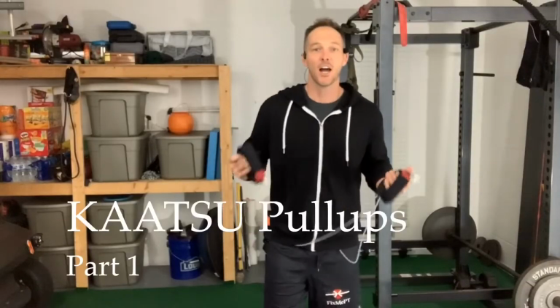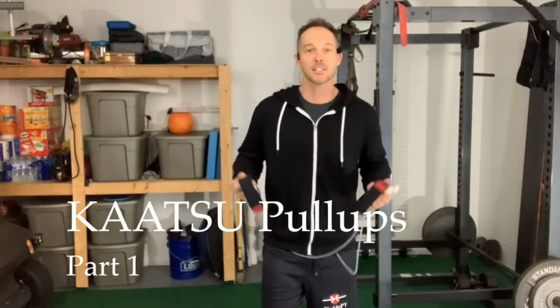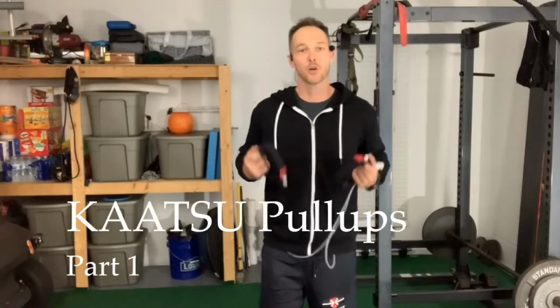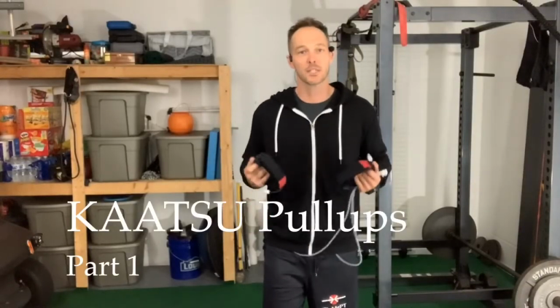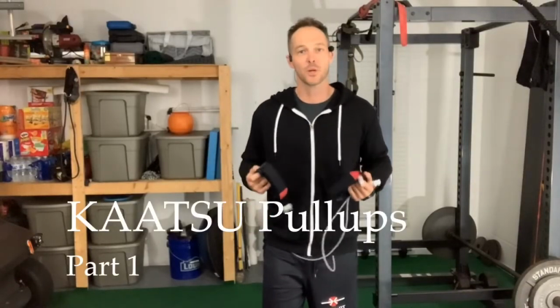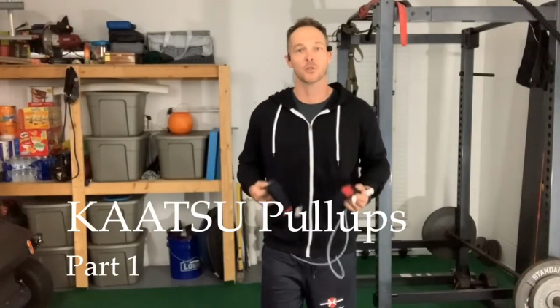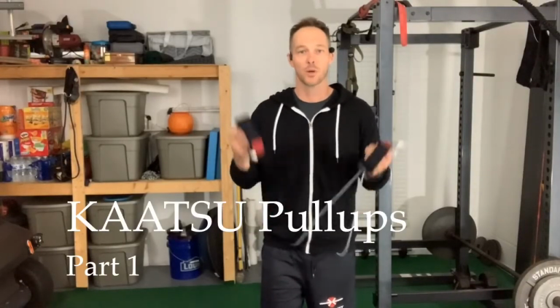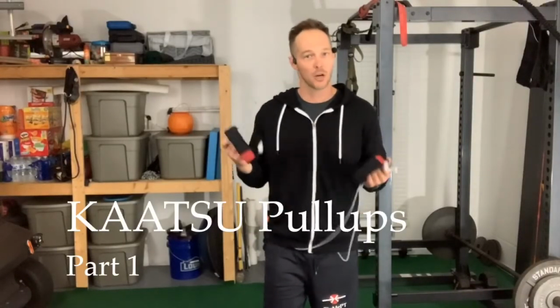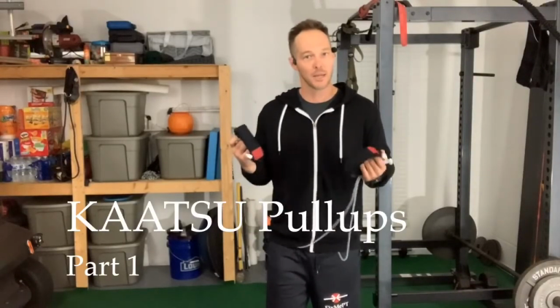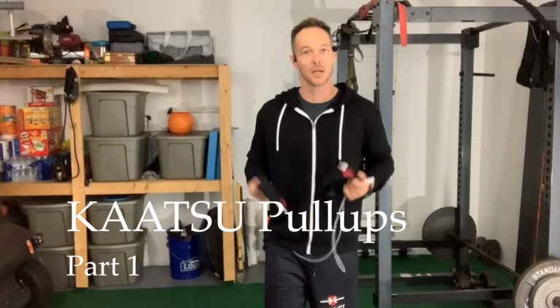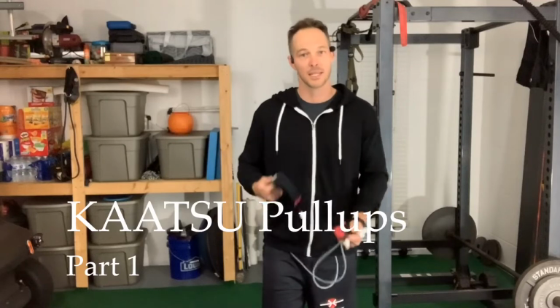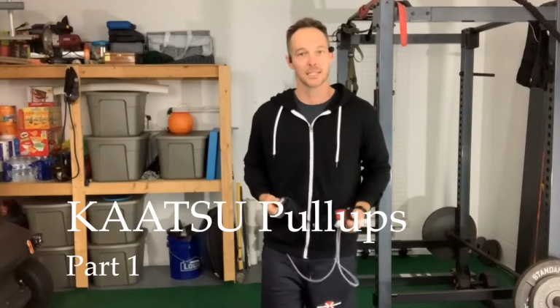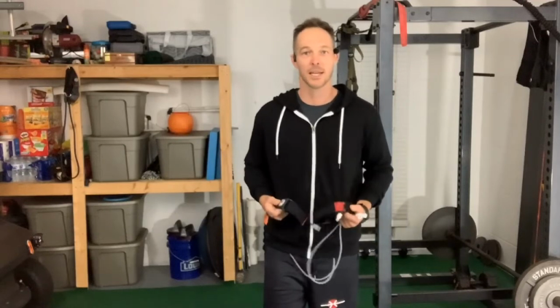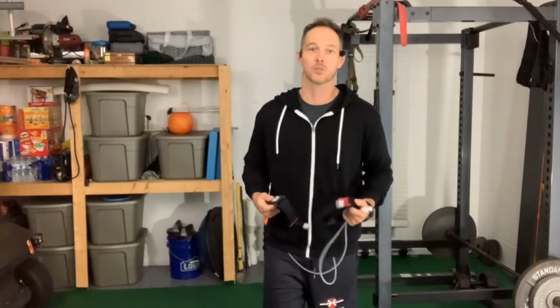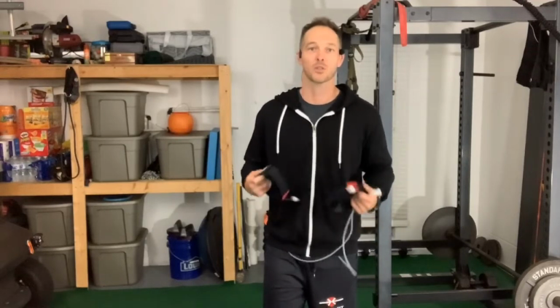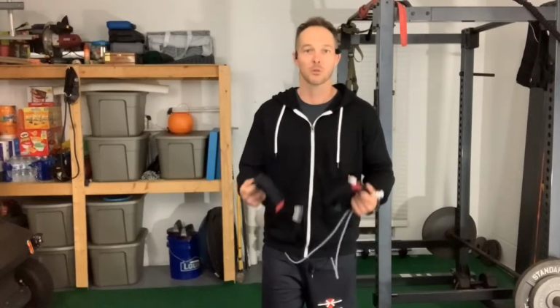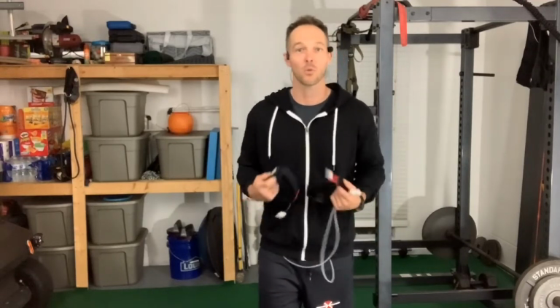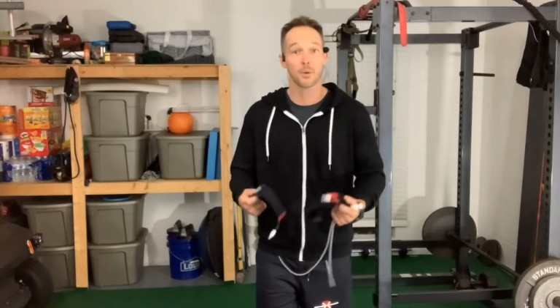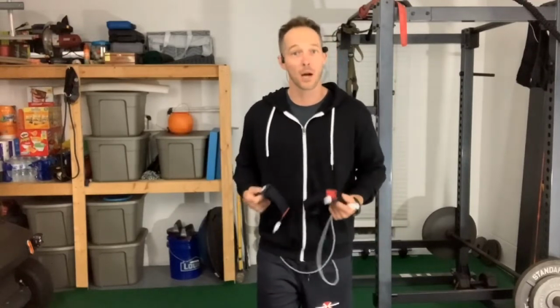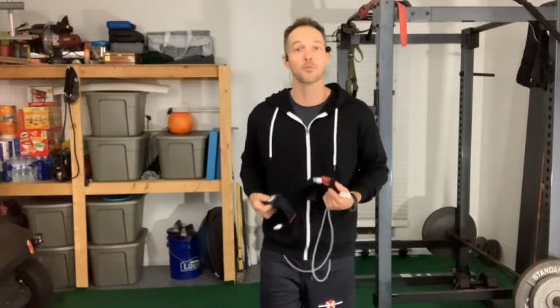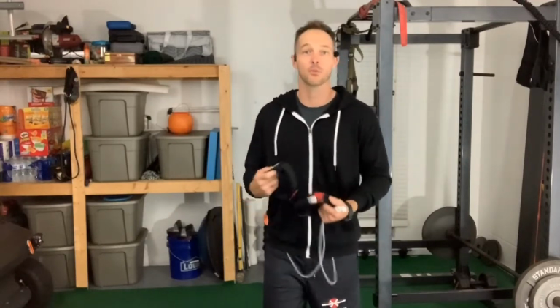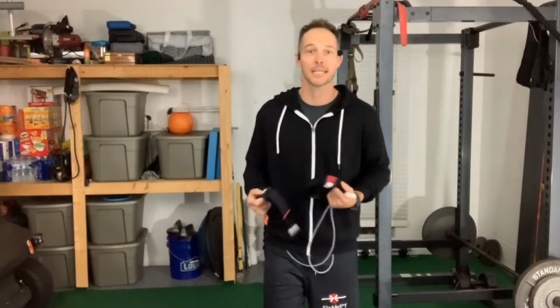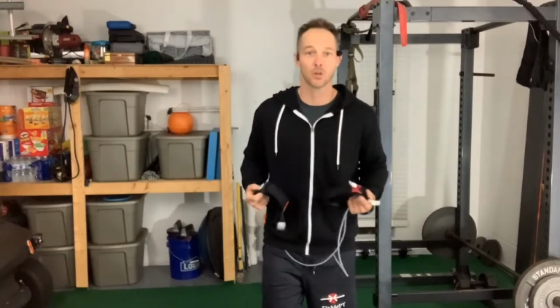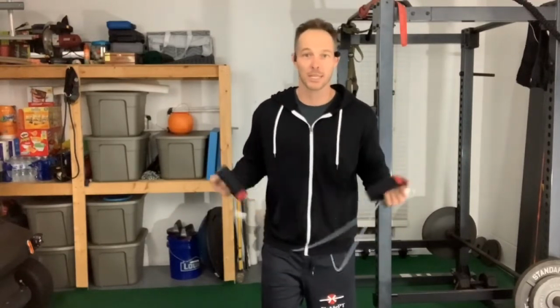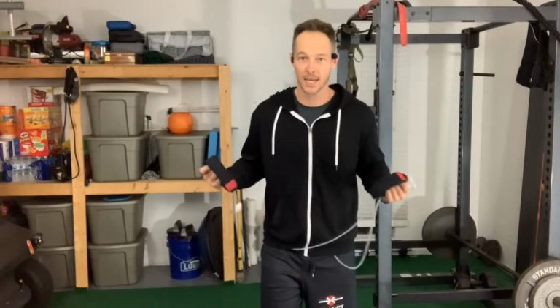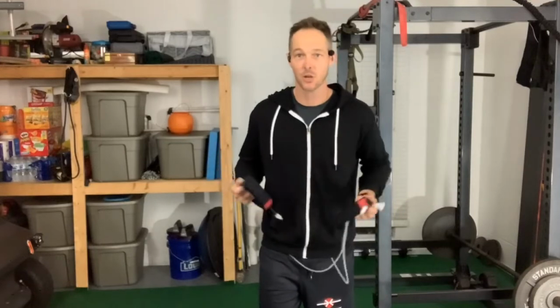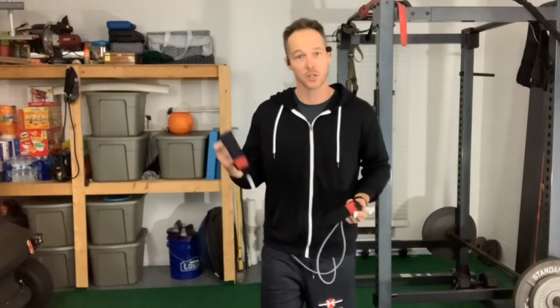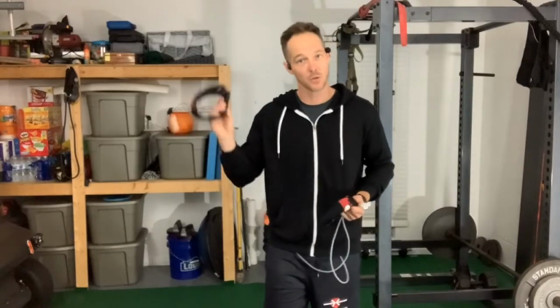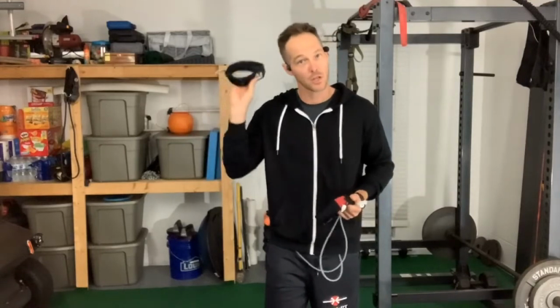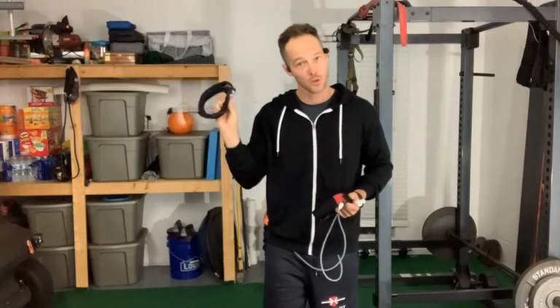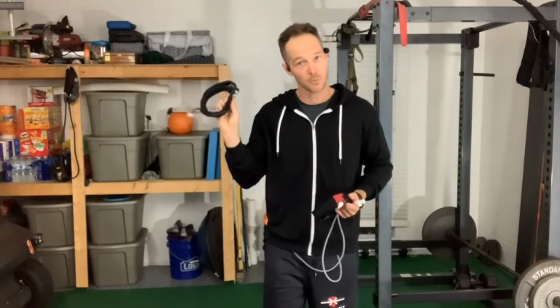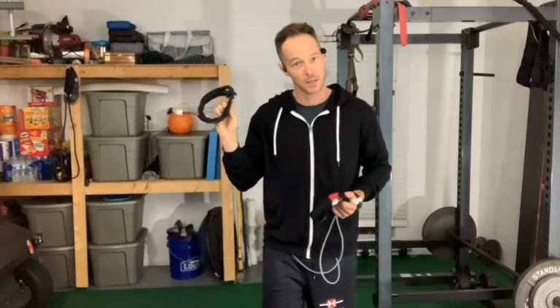Alright guys, so the first thing we want to do is put the arm bands on and connect them to the cycle so we can do a little bit of a warm-up primer before we really get into our working set. First things first, throw the arm bands on.